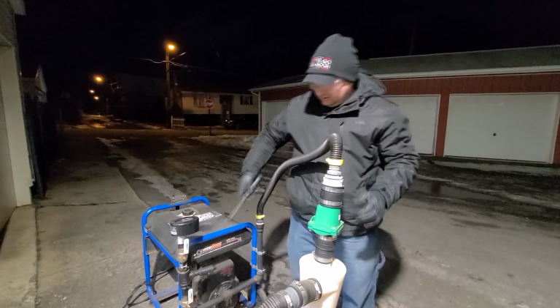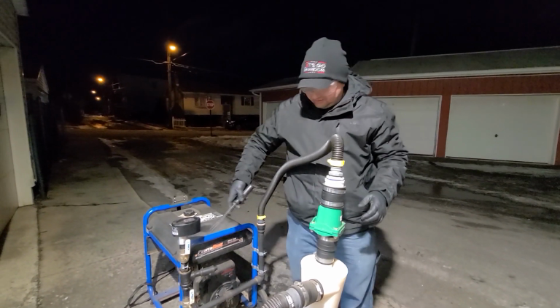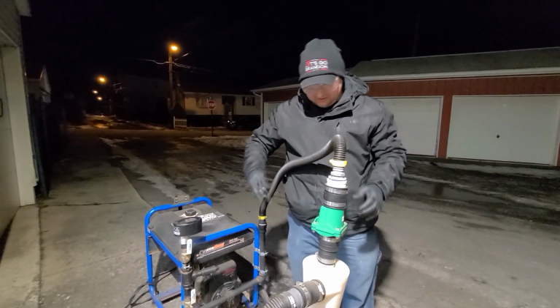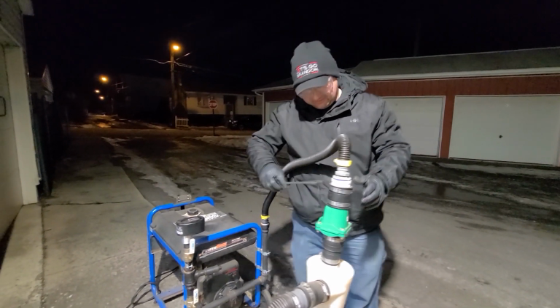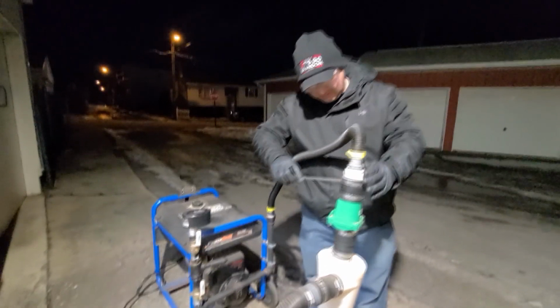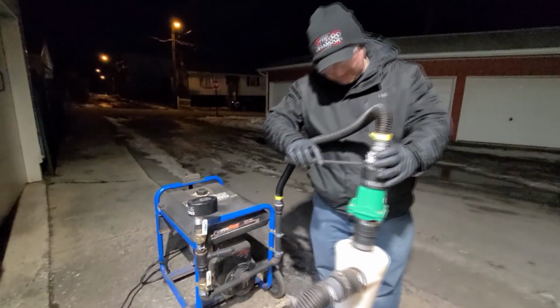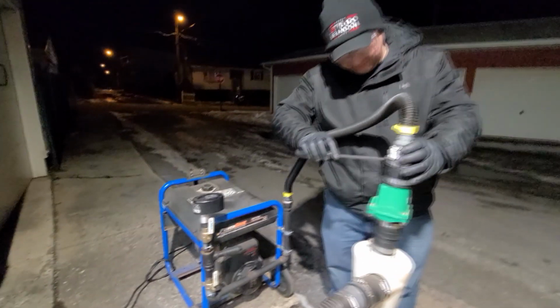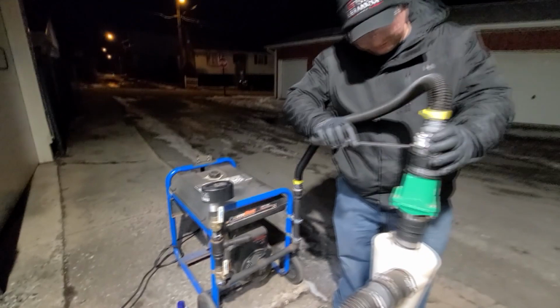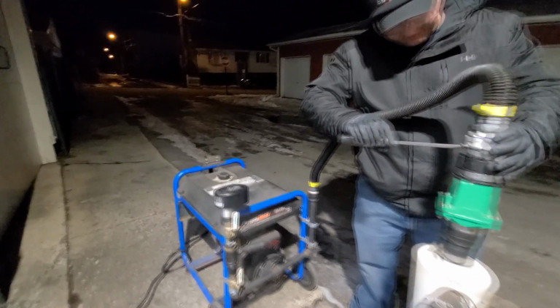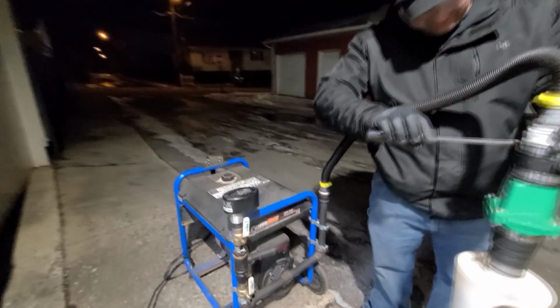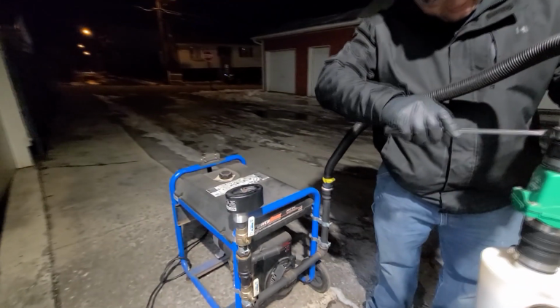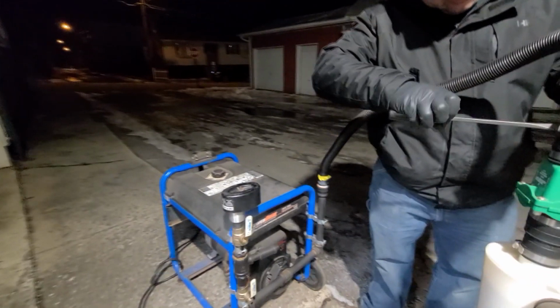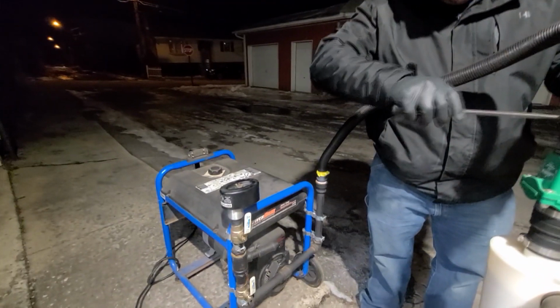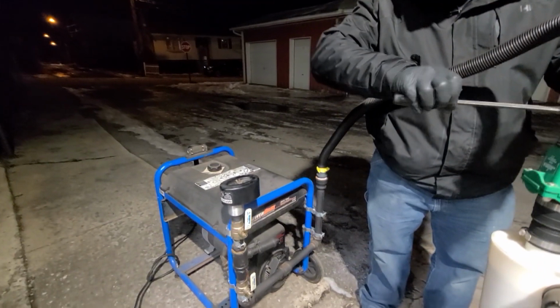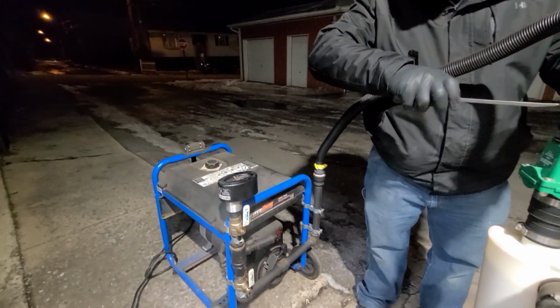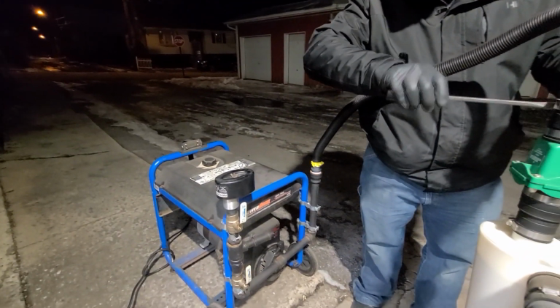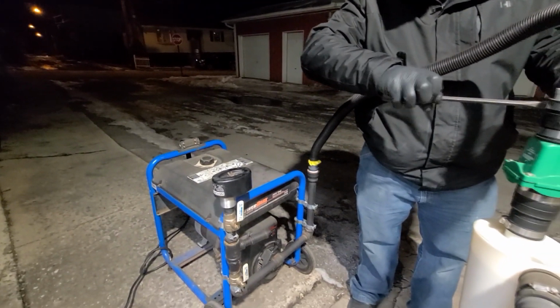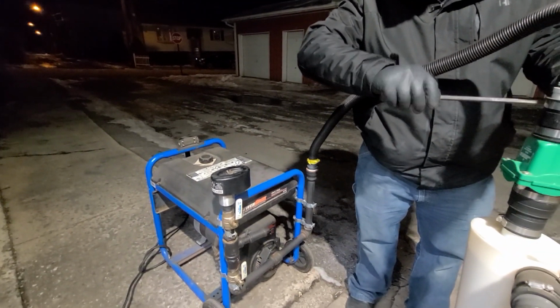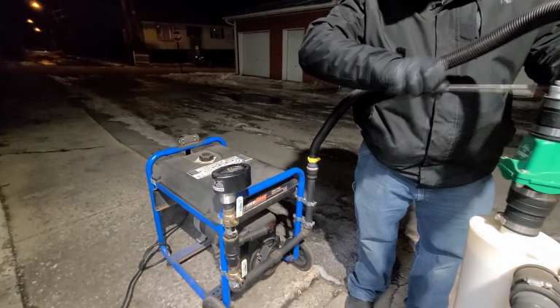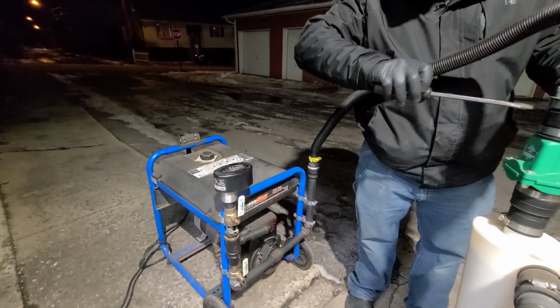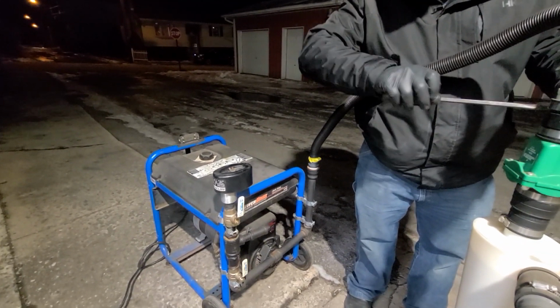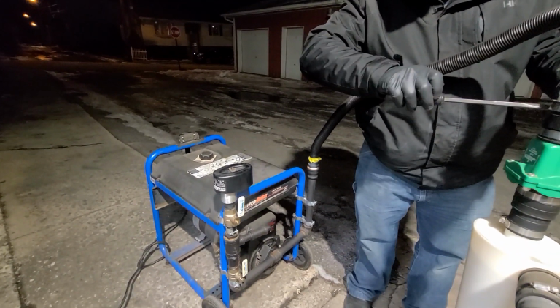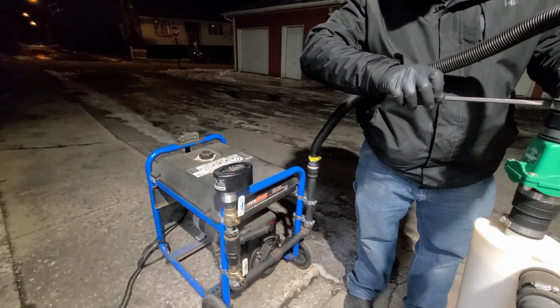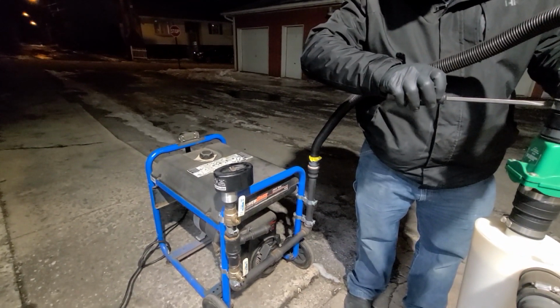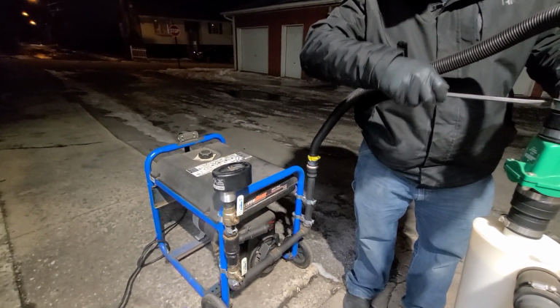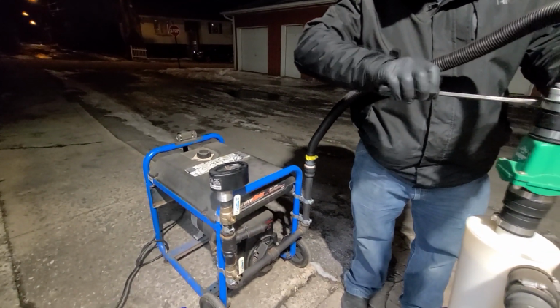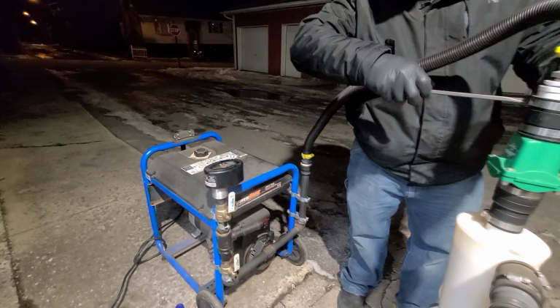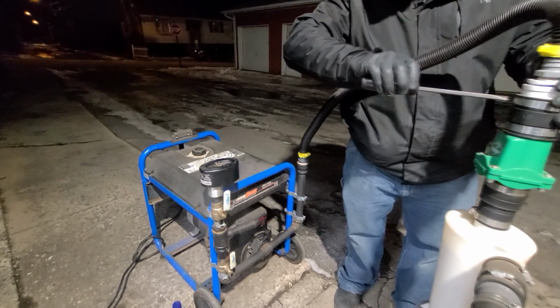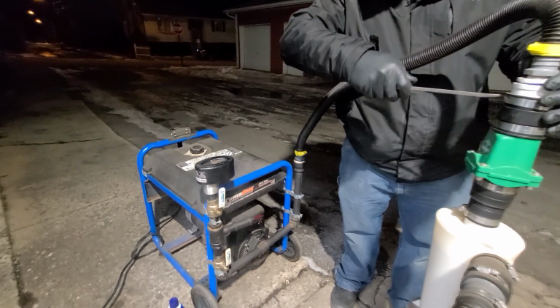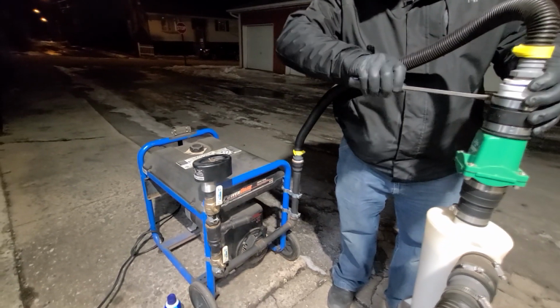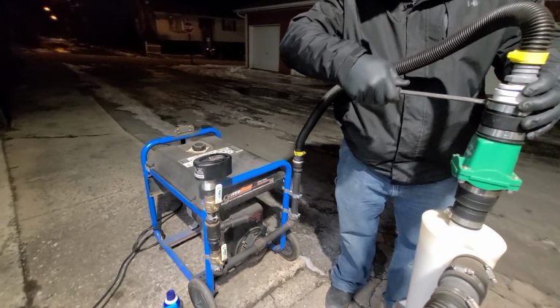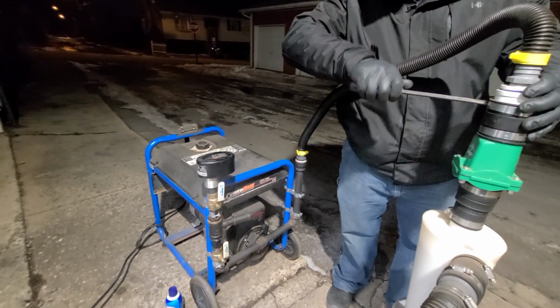I start to see some smoke coming out of the filter there, and that's good — that just means the line's primed with wood gas.